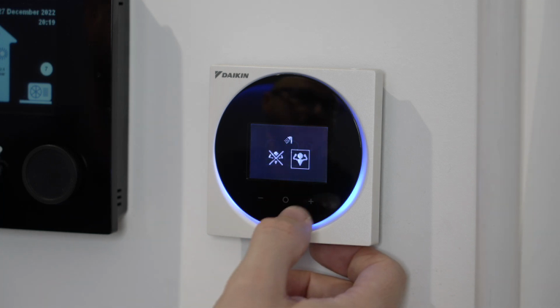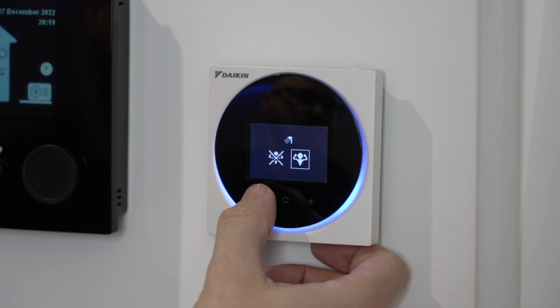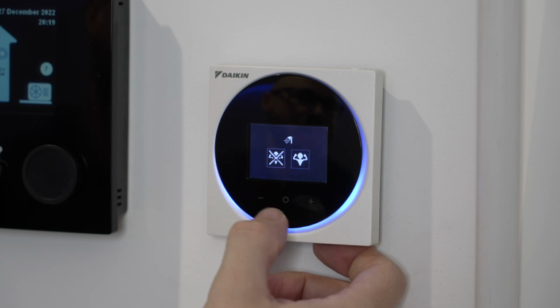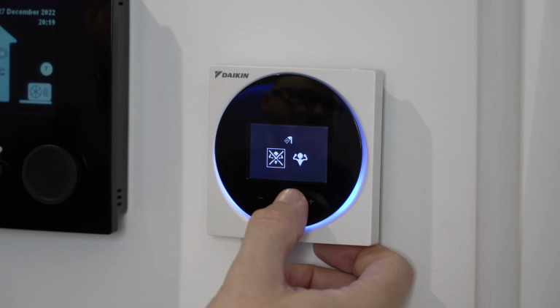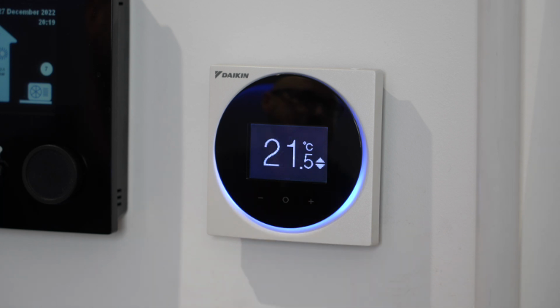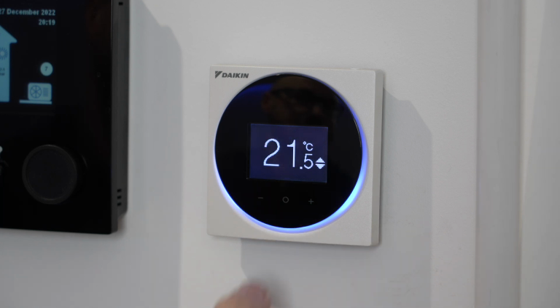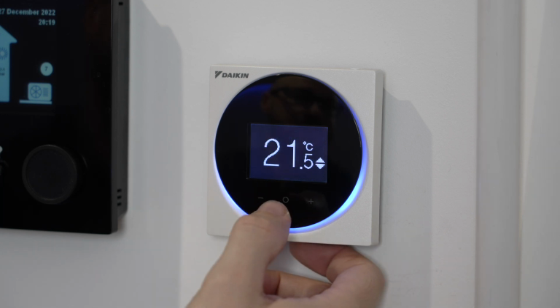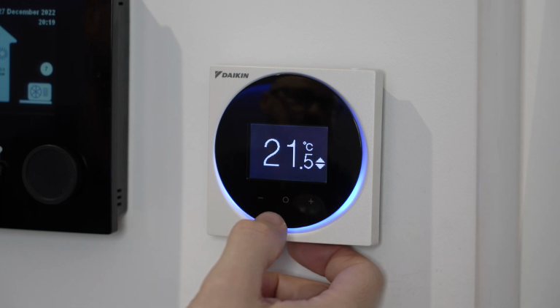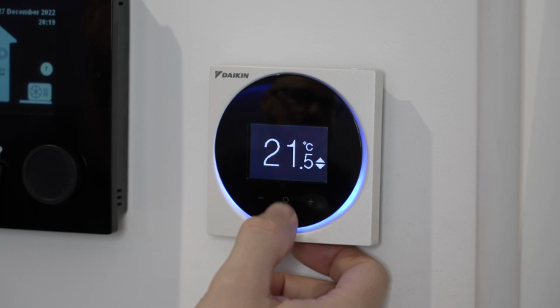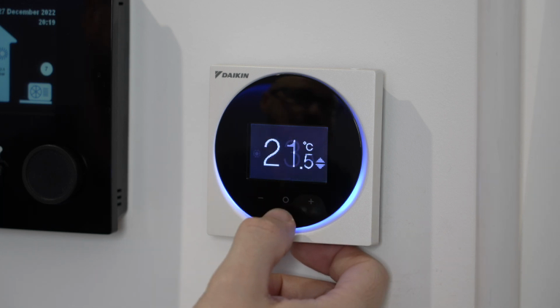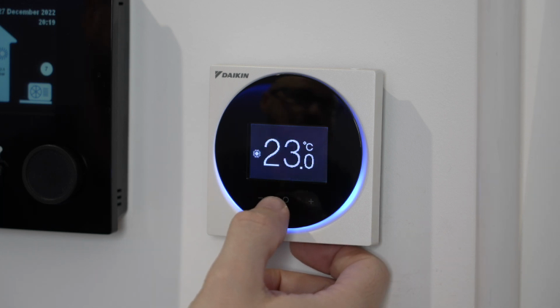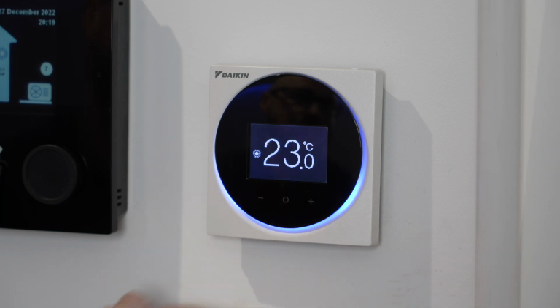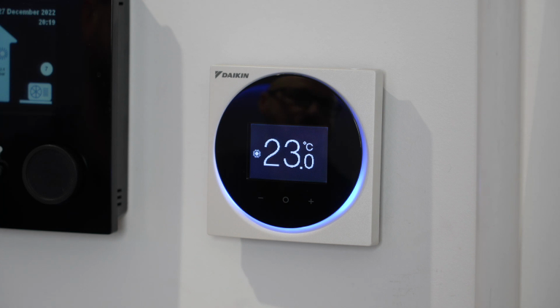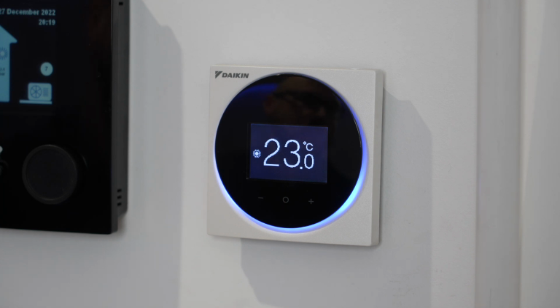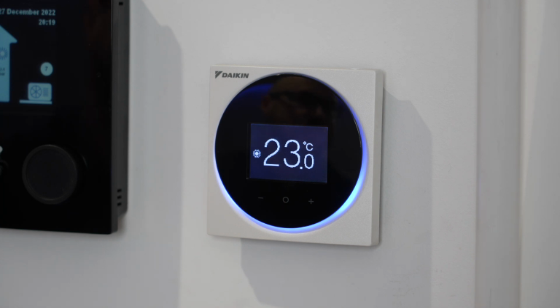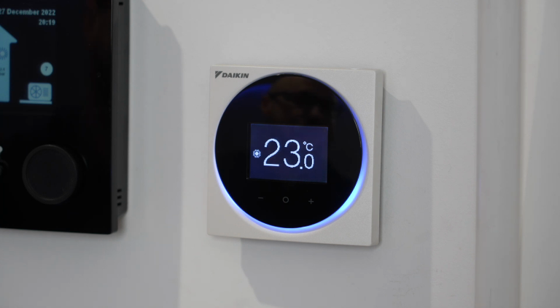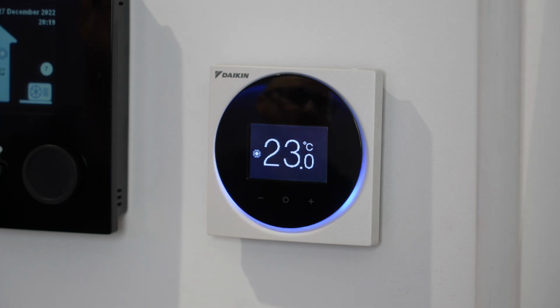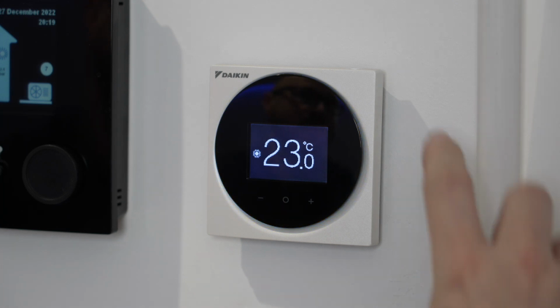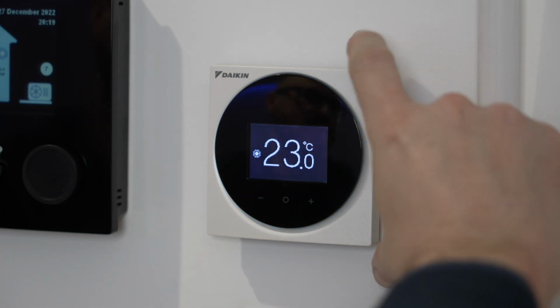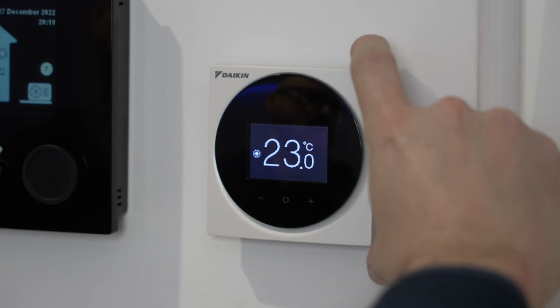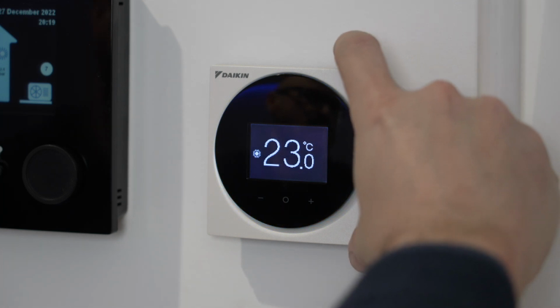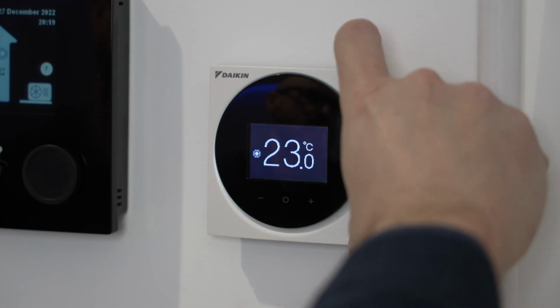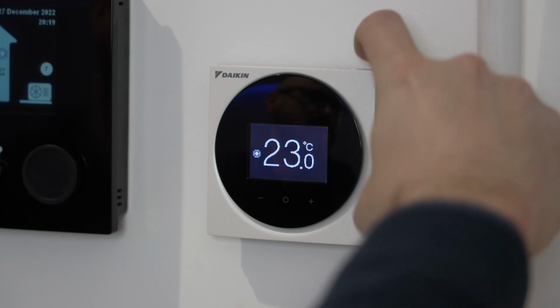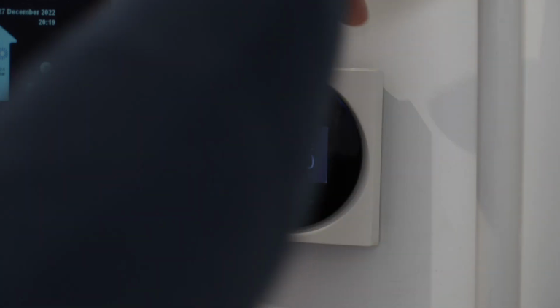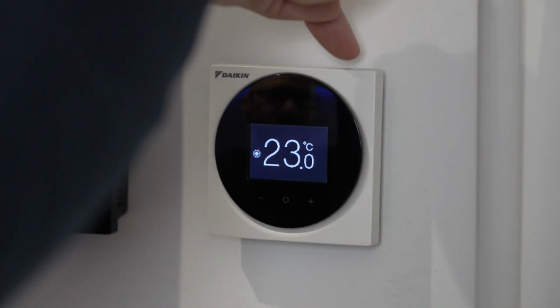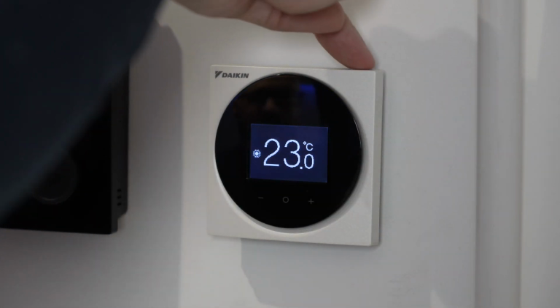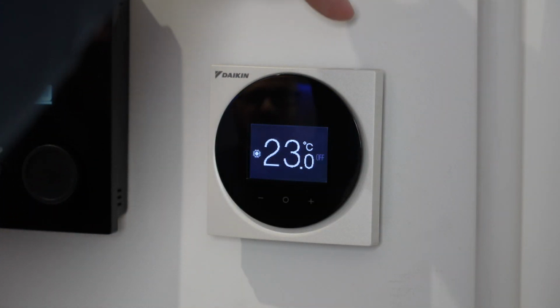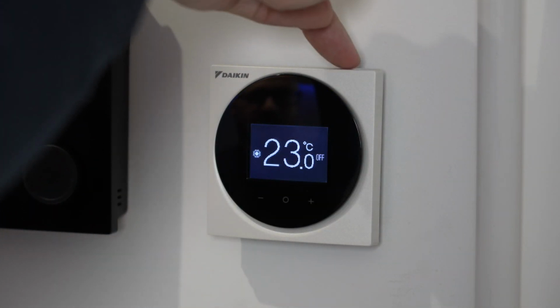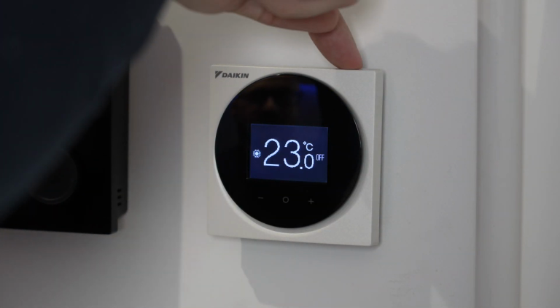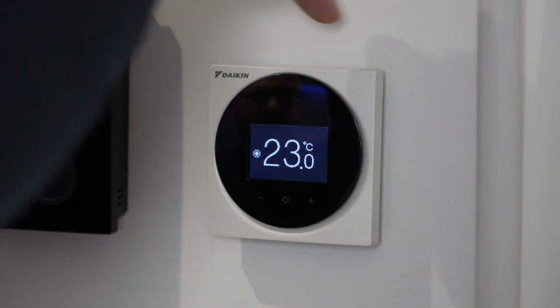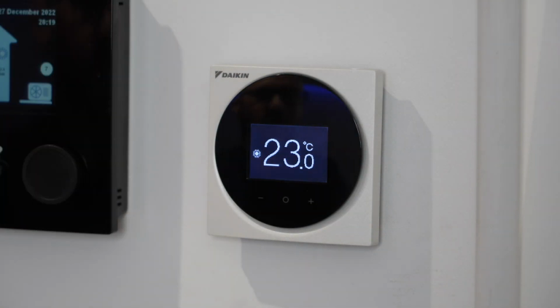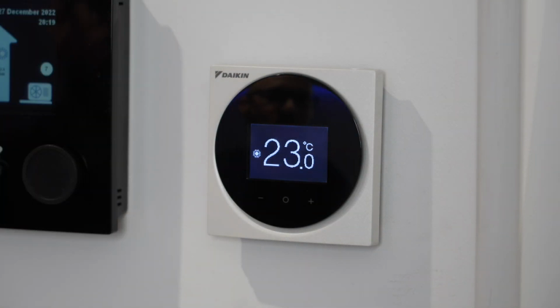I can turn my powerful mode back off and the light should eventually go out. If I want to turn the whole controller off, there is a button at the top just here and I can turn it on or off from here.